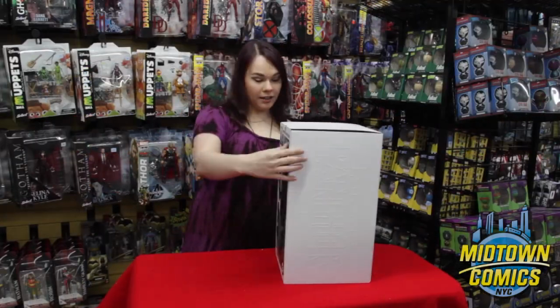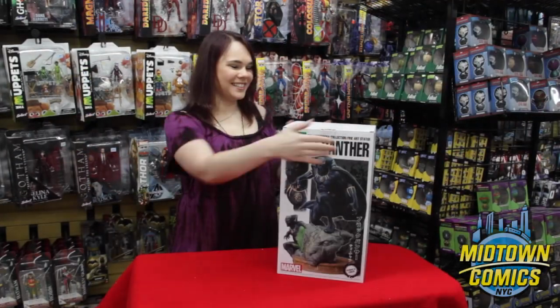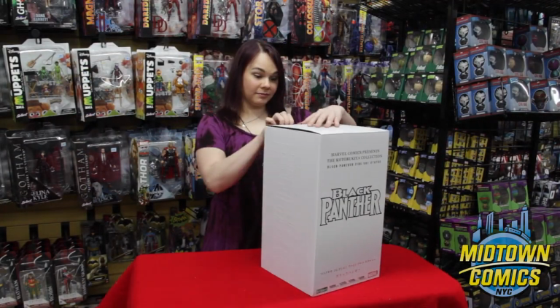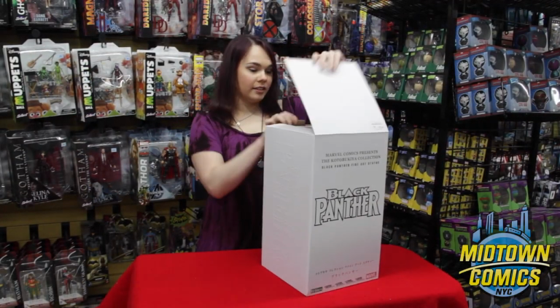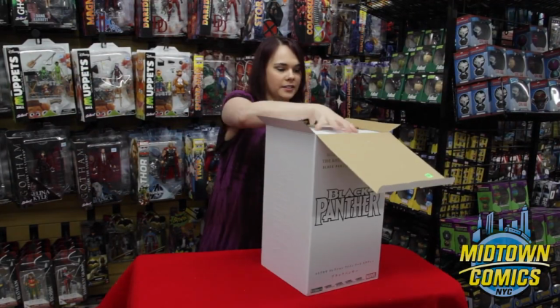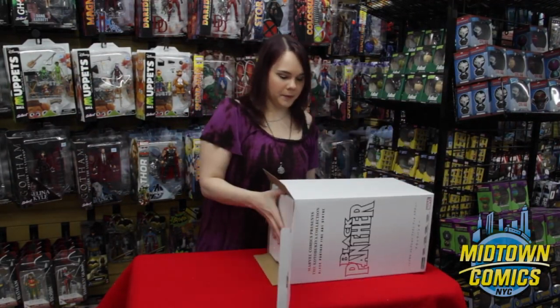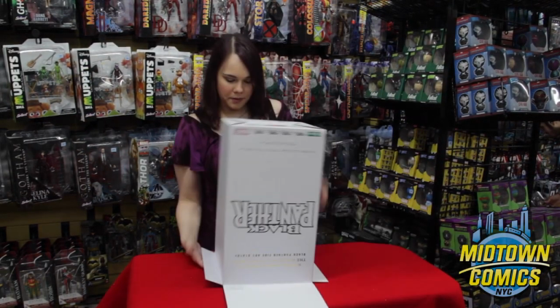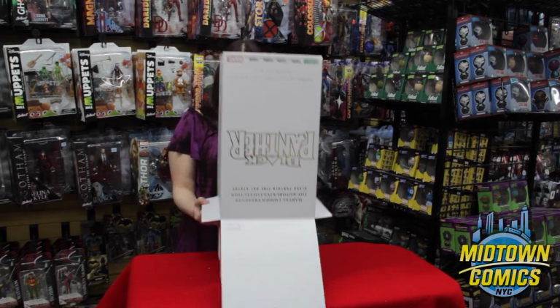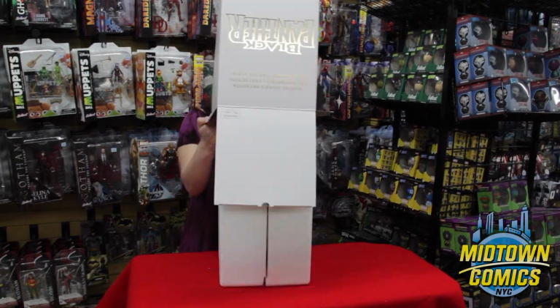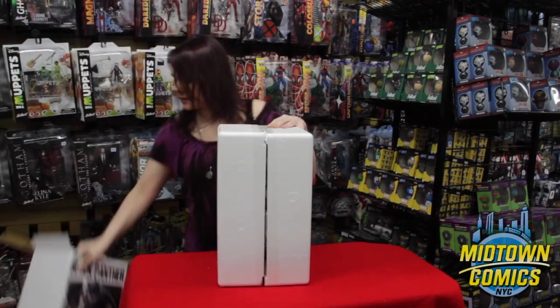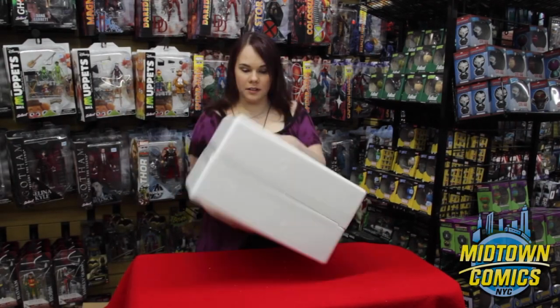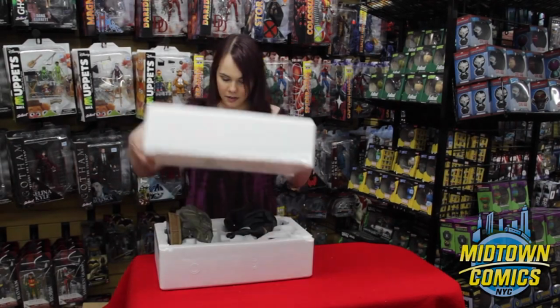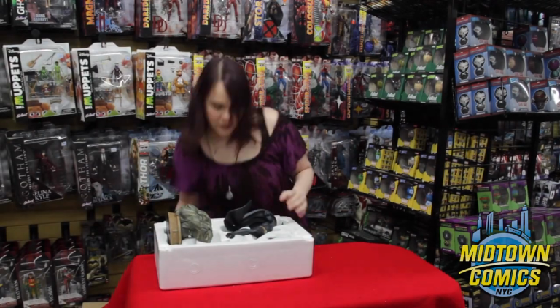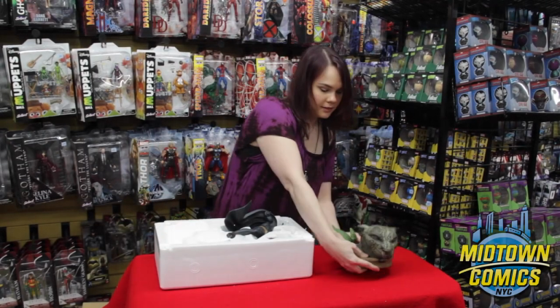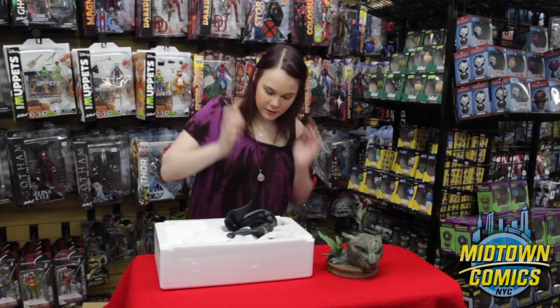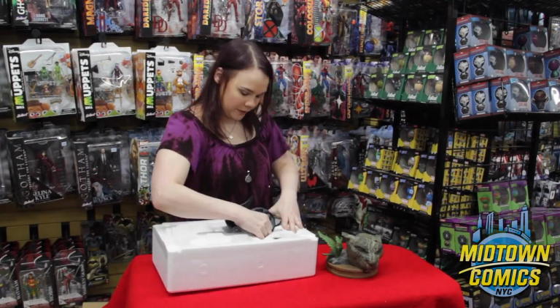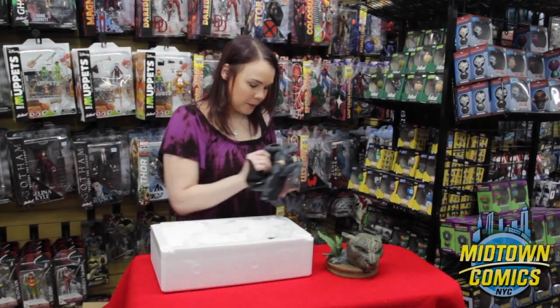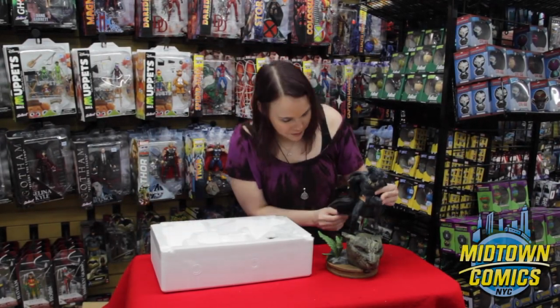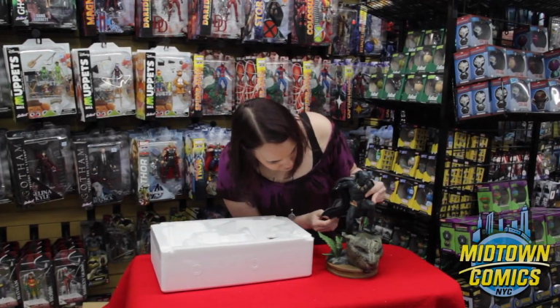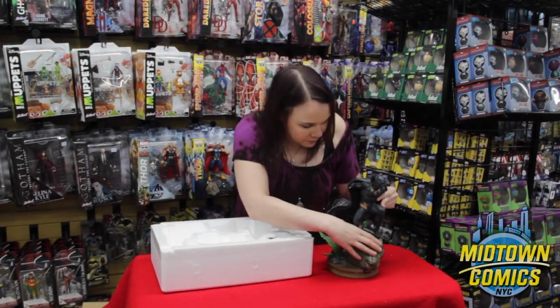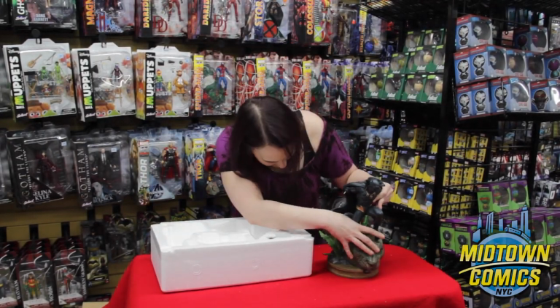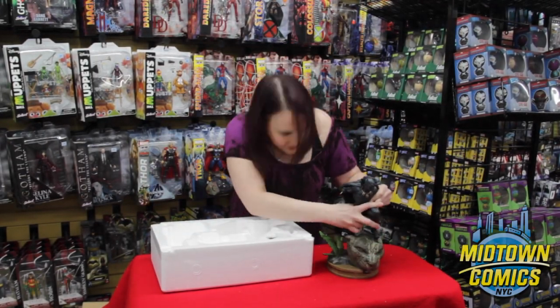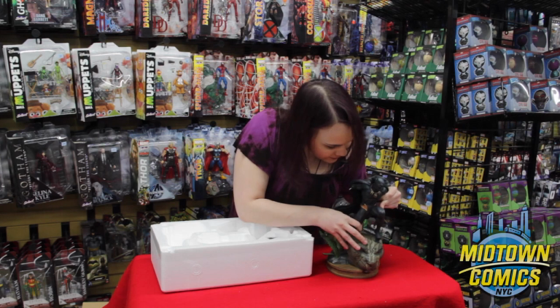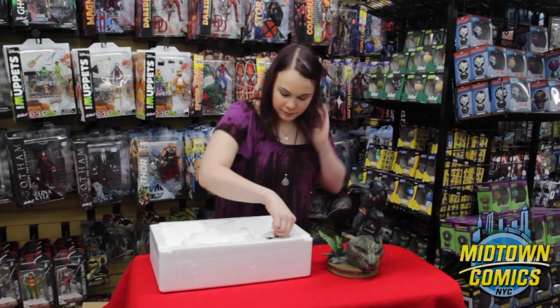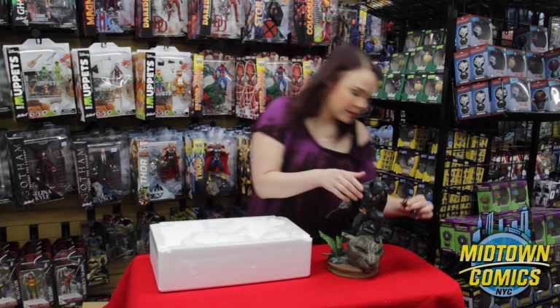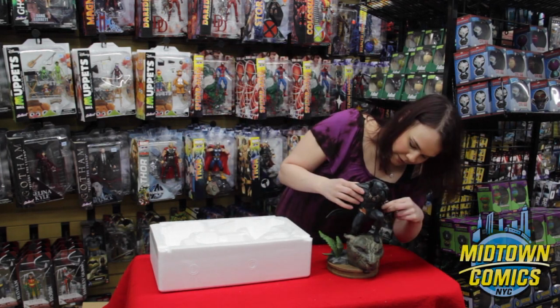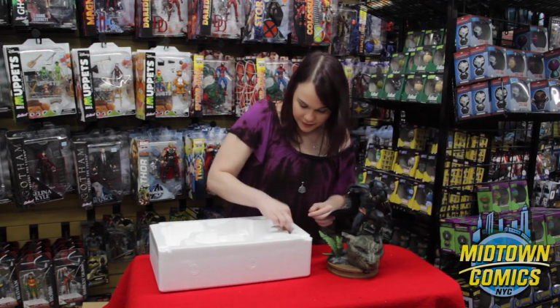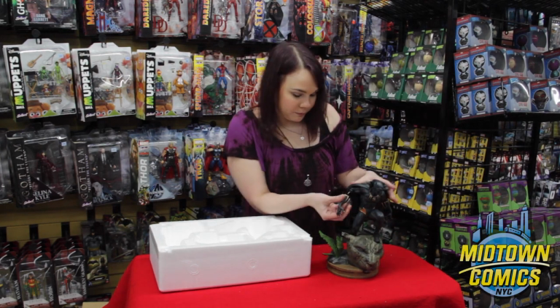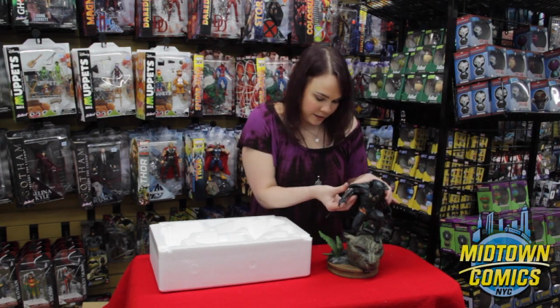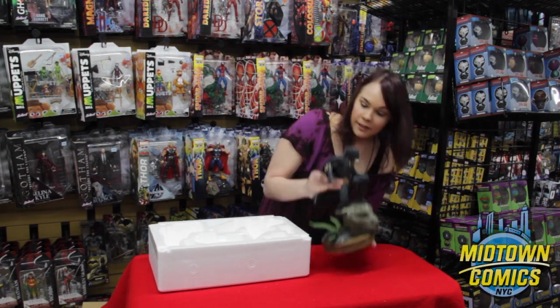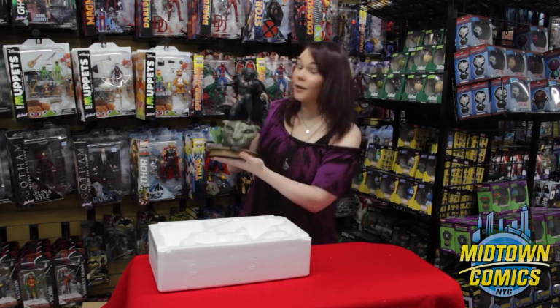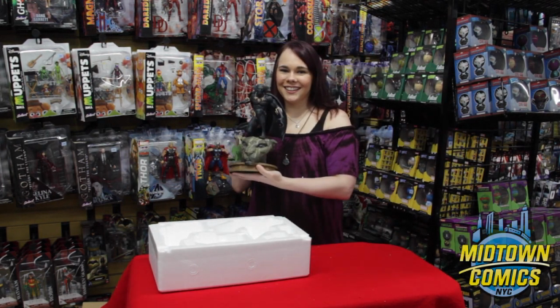Marvel's King of Wakanda finally made his big screen debut in the very excellent movie Captain America Civil War. And now fans of the impressive hero have yet another reason to get excited.